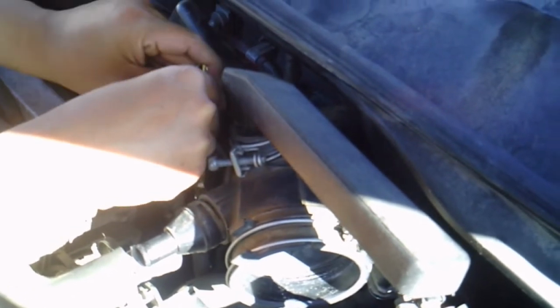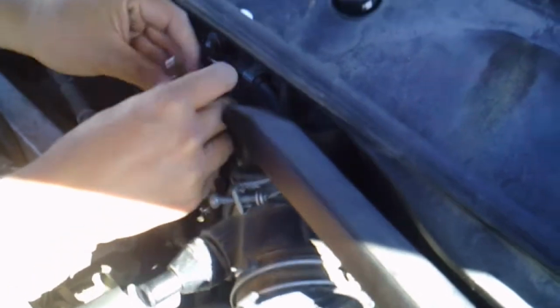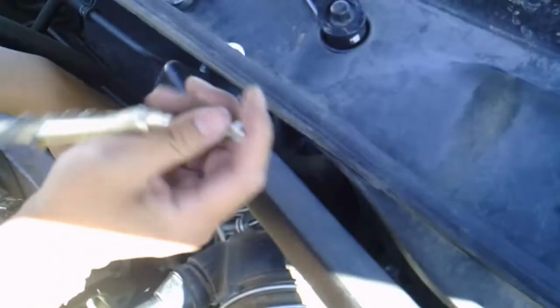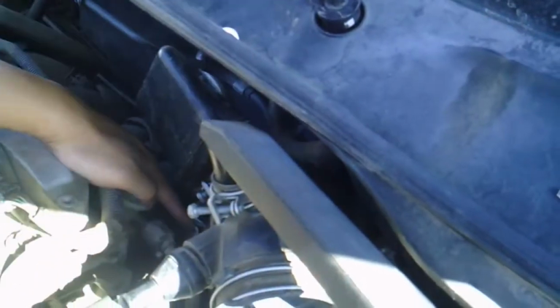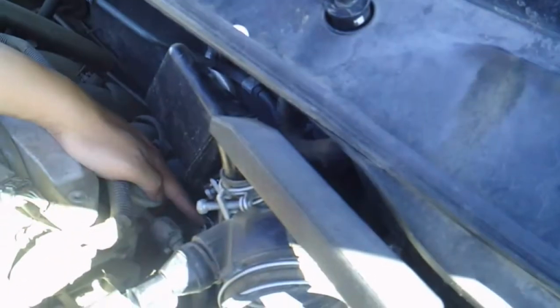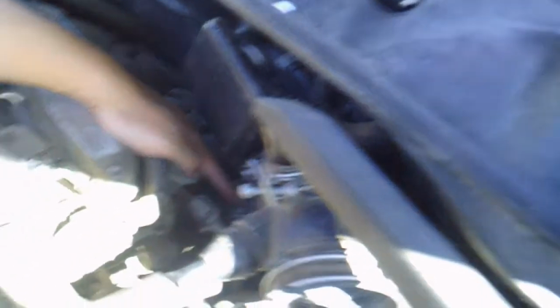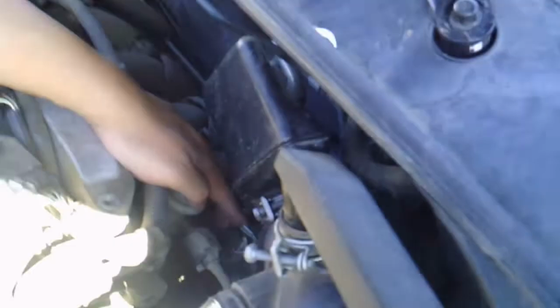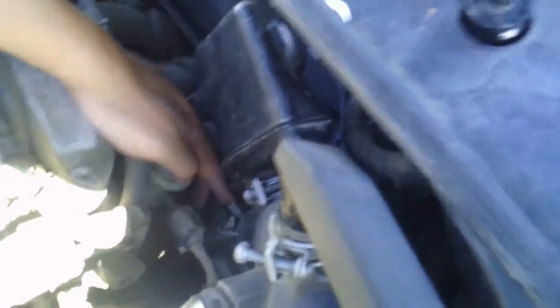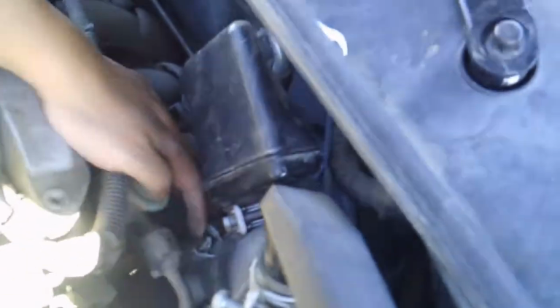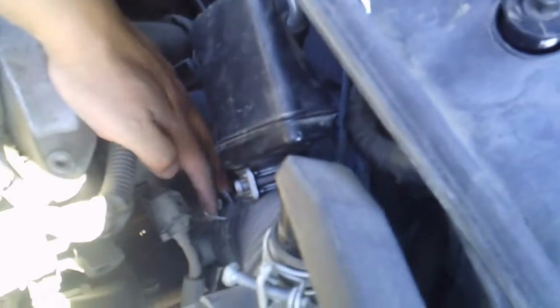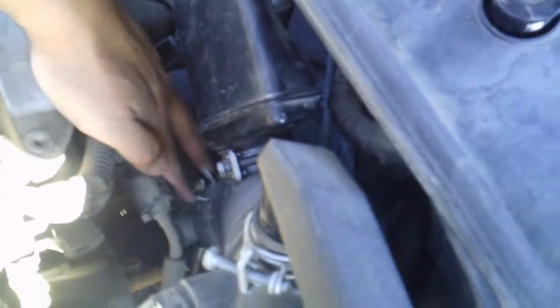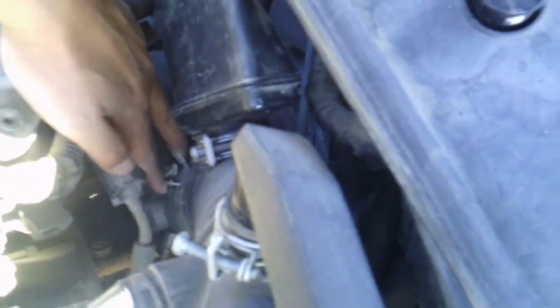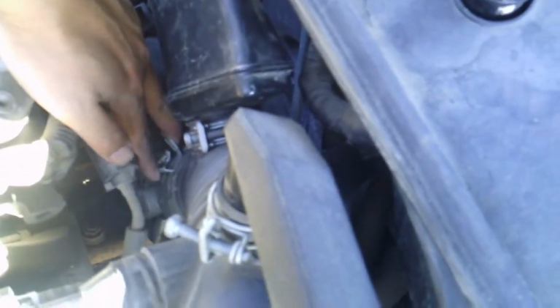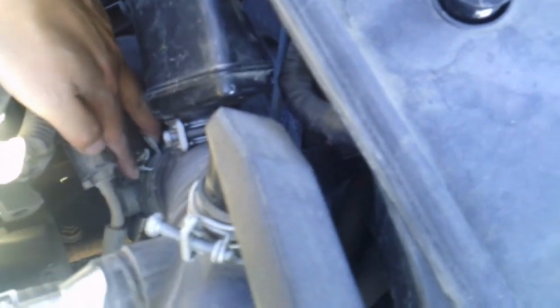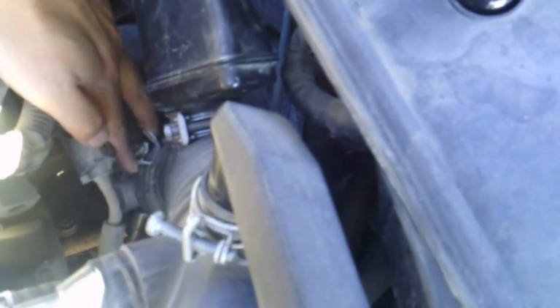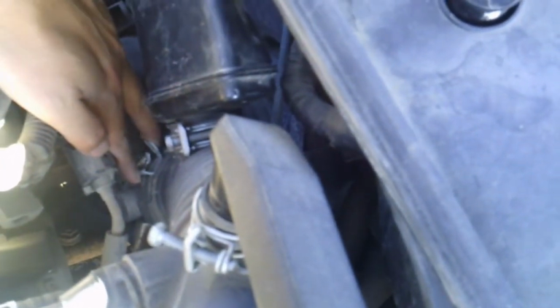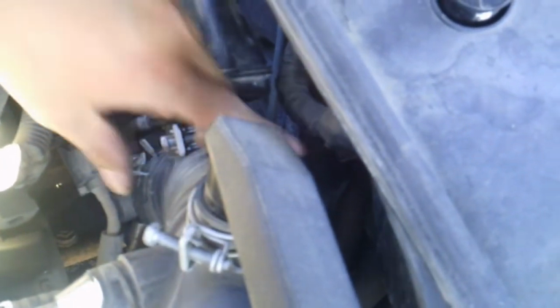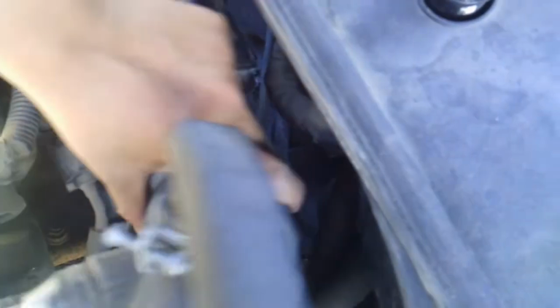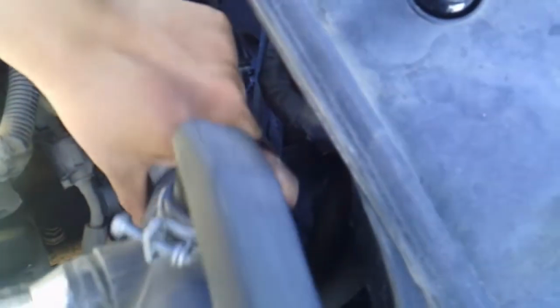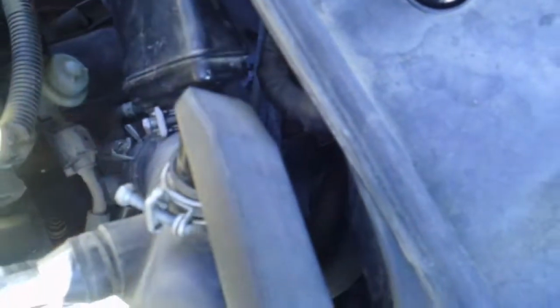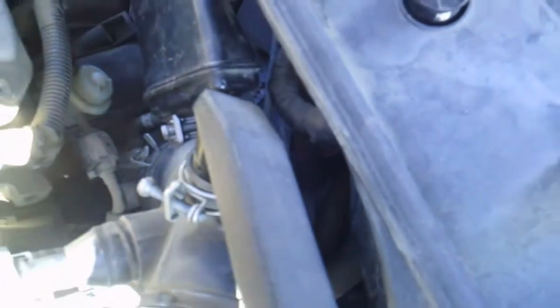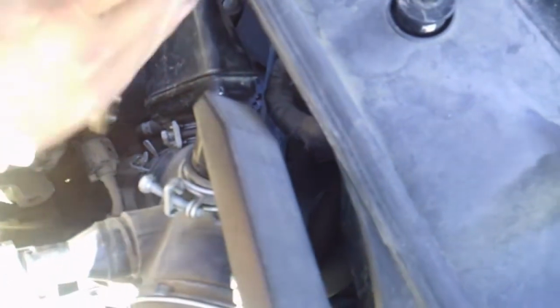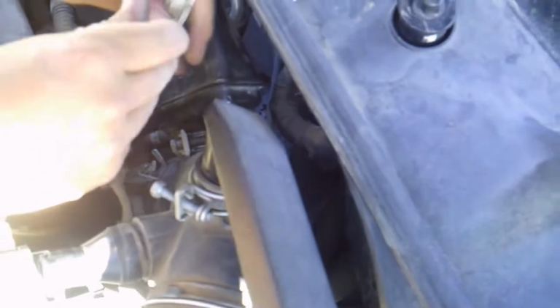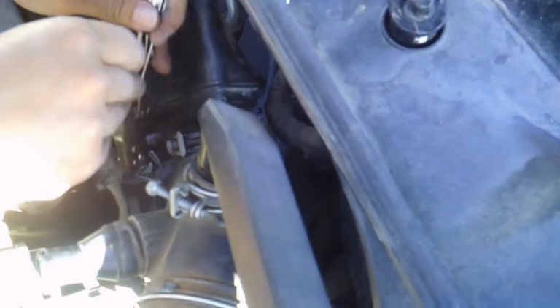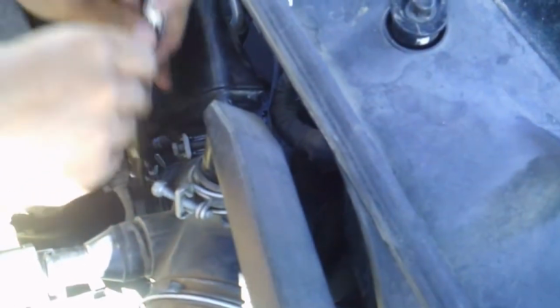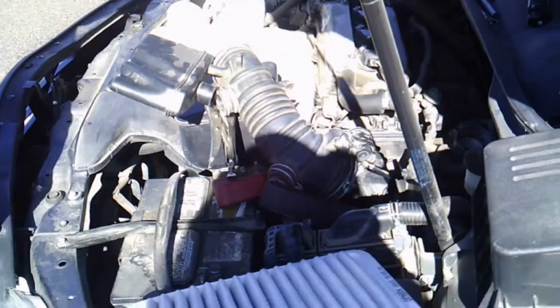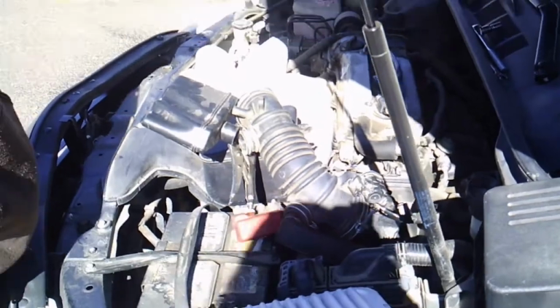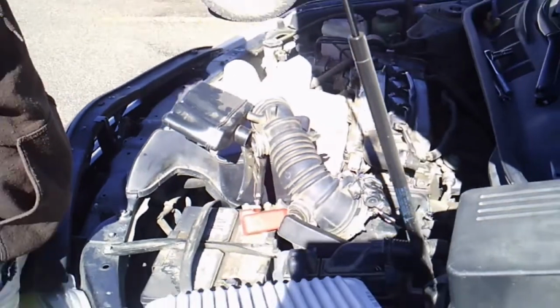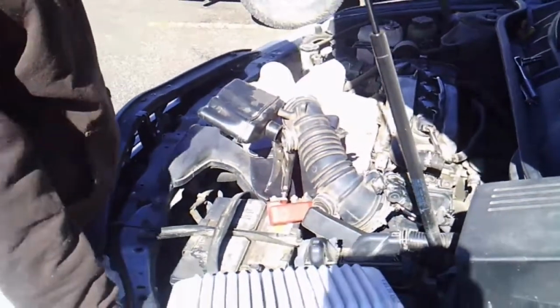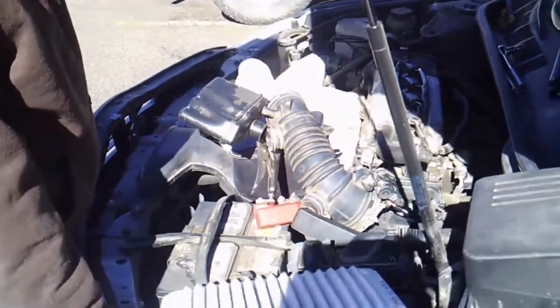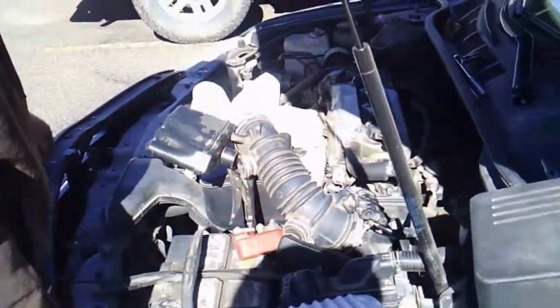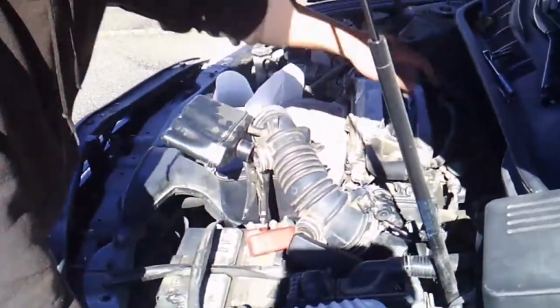So actually this is a locker. We squeeze this clamp and unlock, and then we can remove this piece. Now we can see the throttle body.